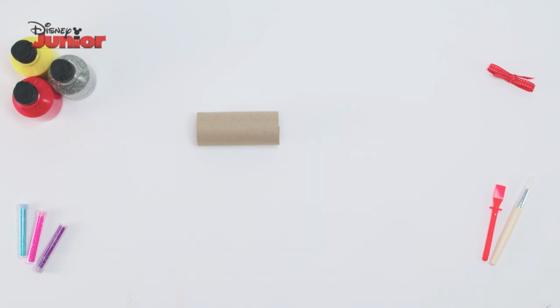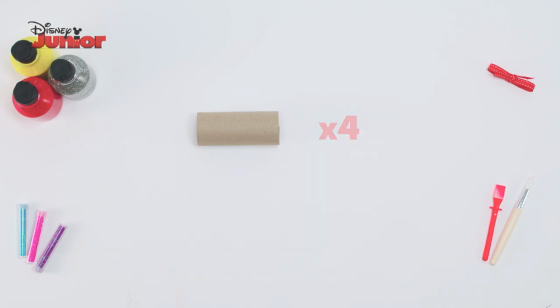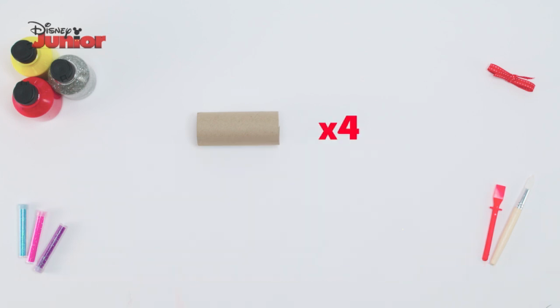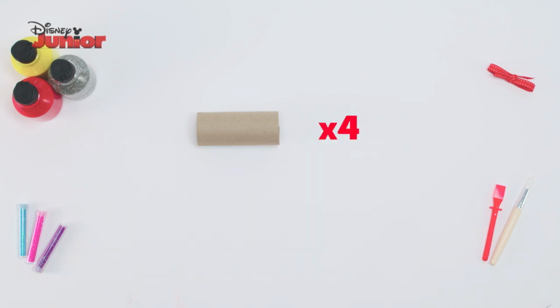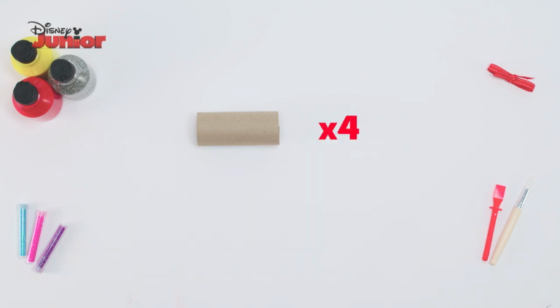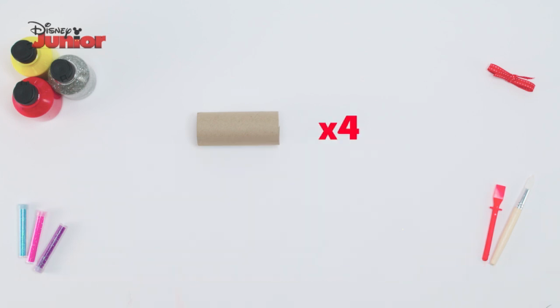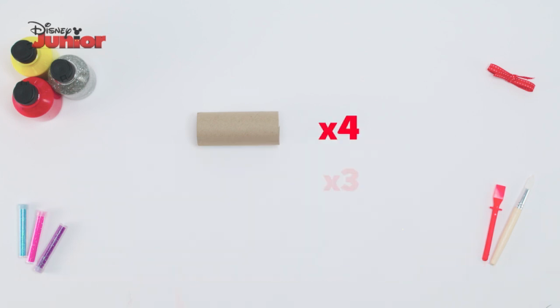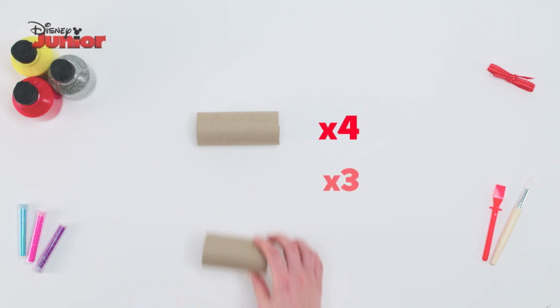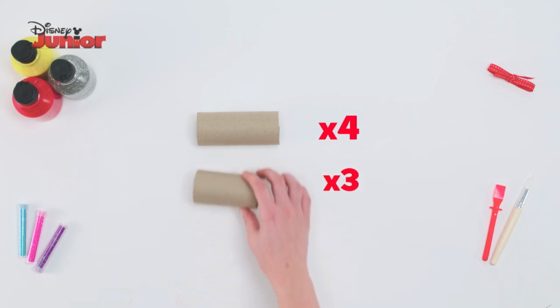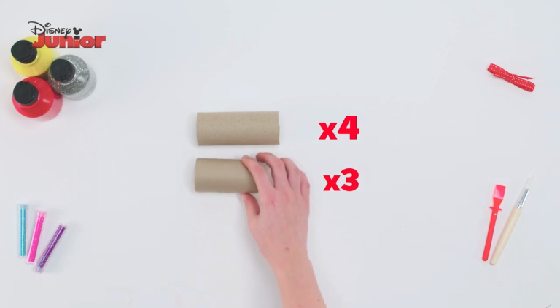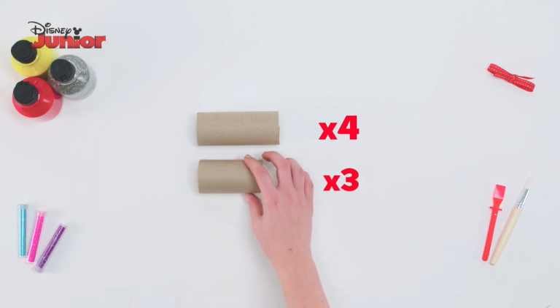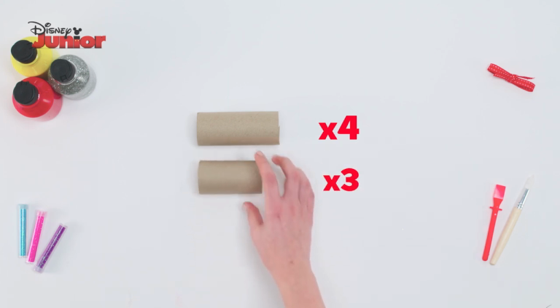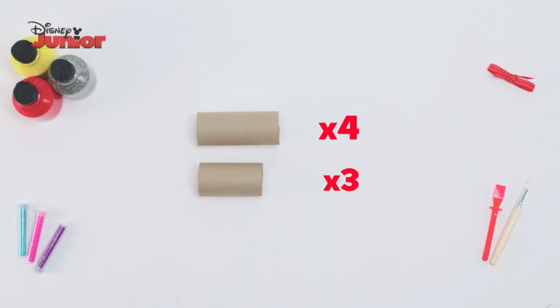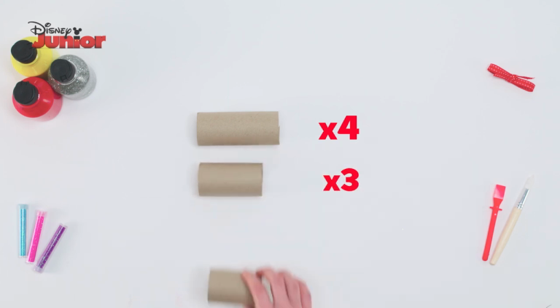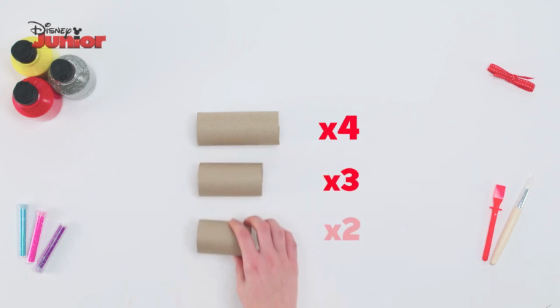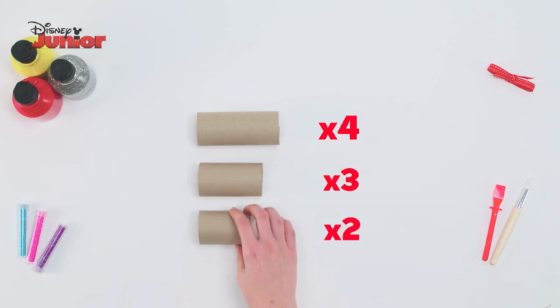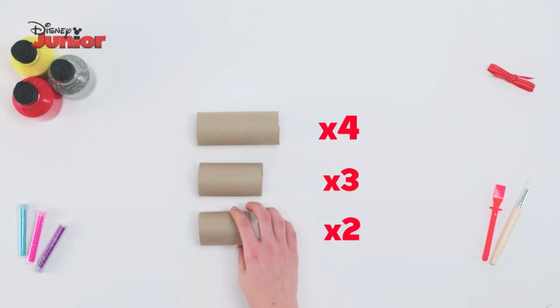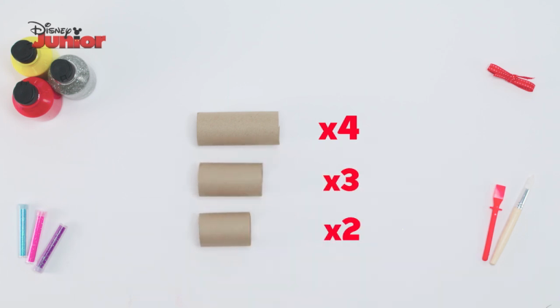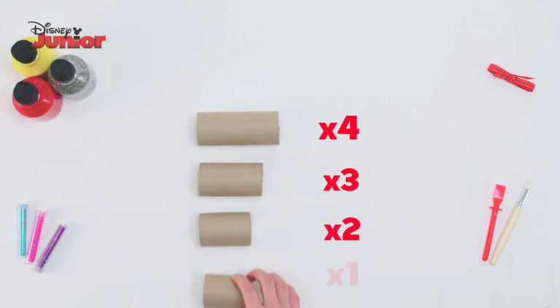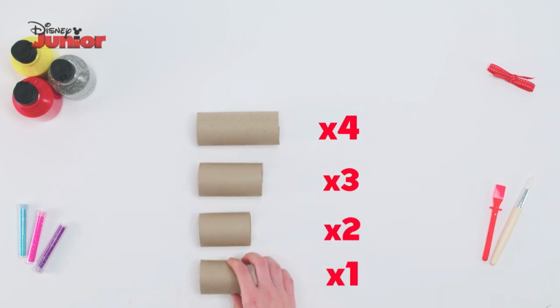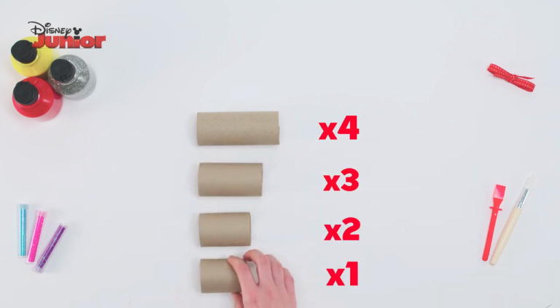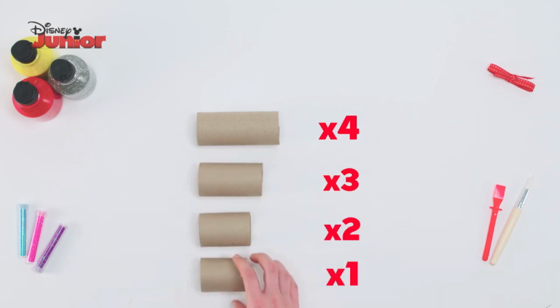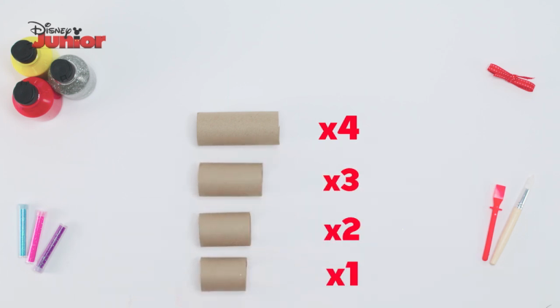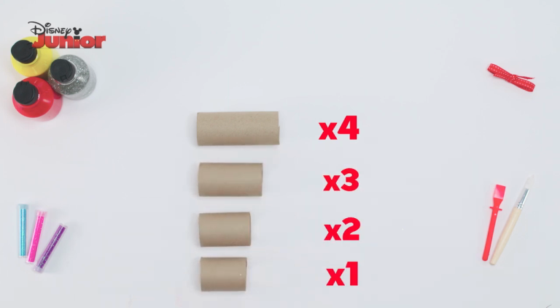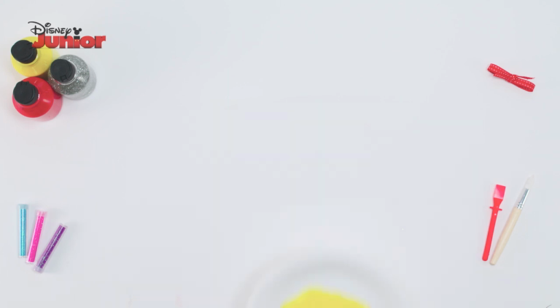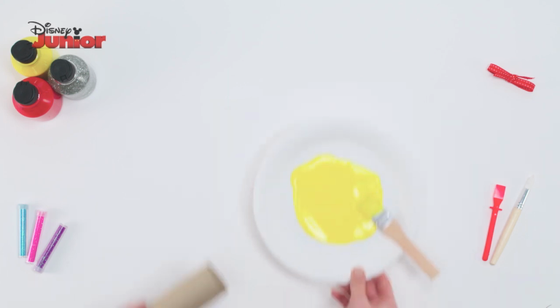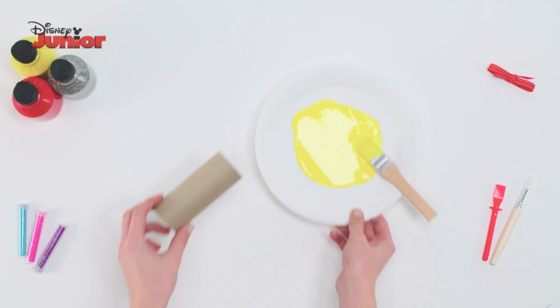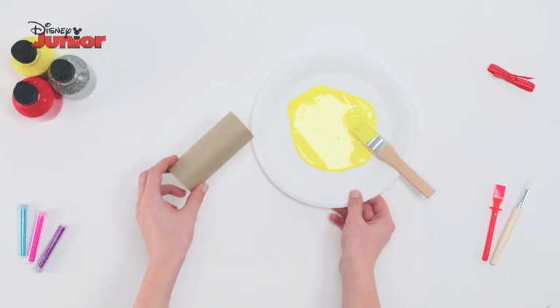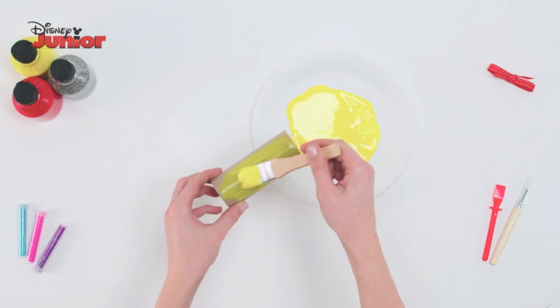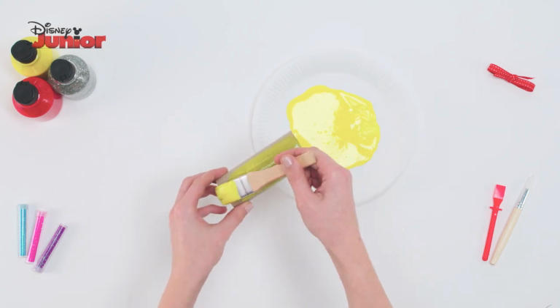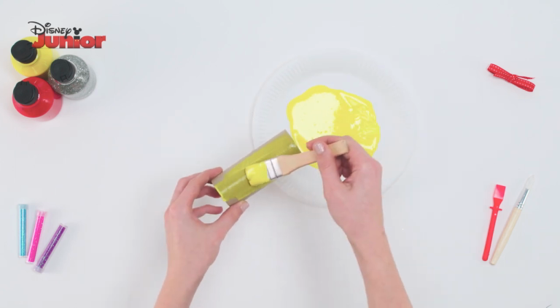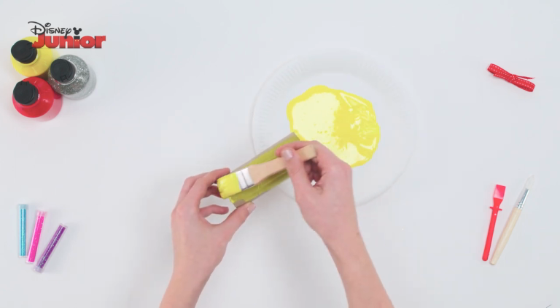you should have 4 full sized rolls, 3 medium sized rolls, 2 smaller rolls and 1 very small roll. Then paint all of your rolls yellow.